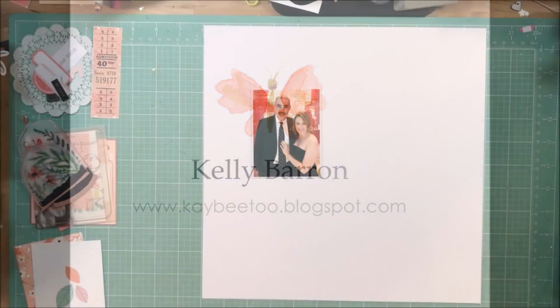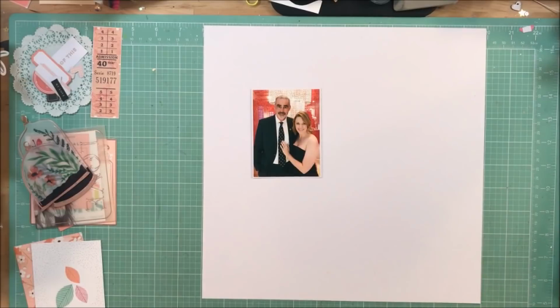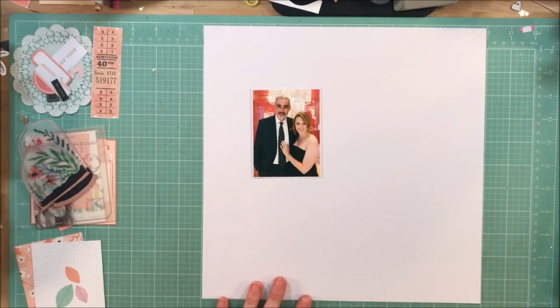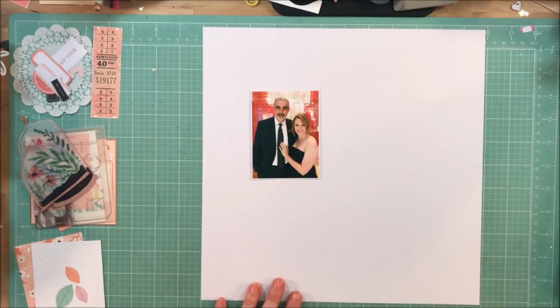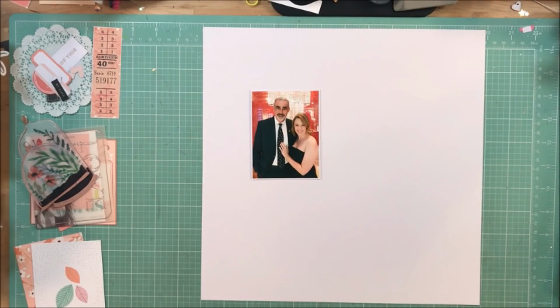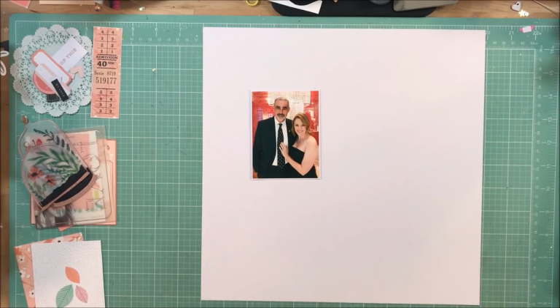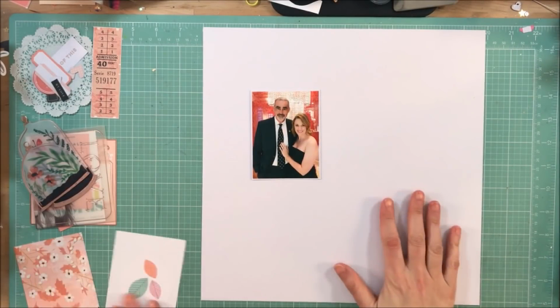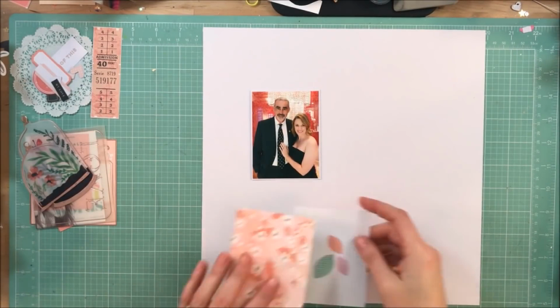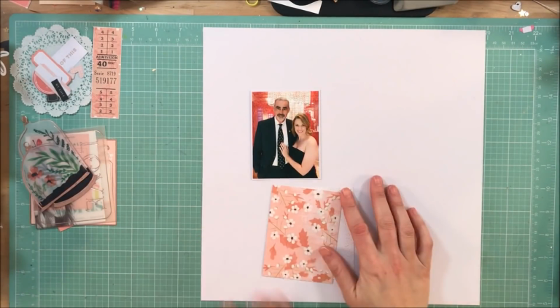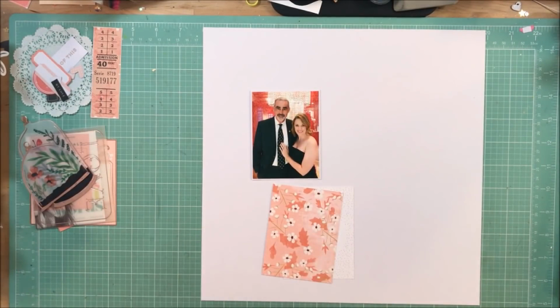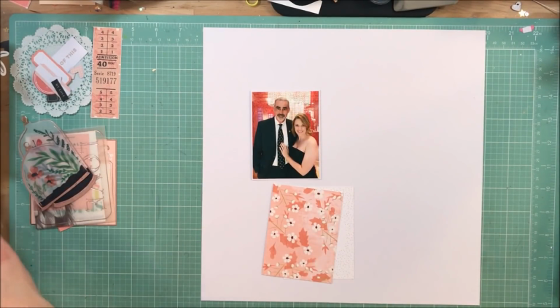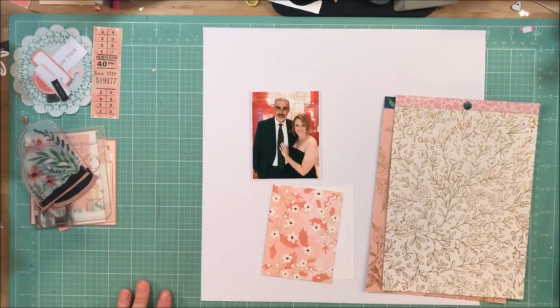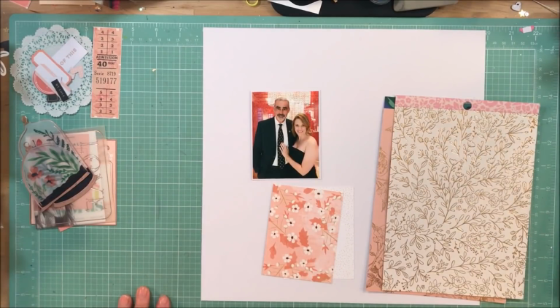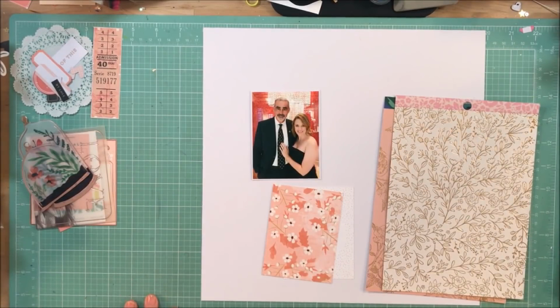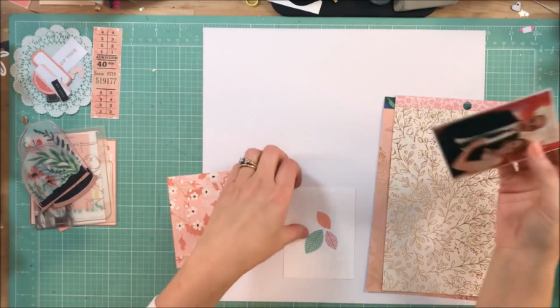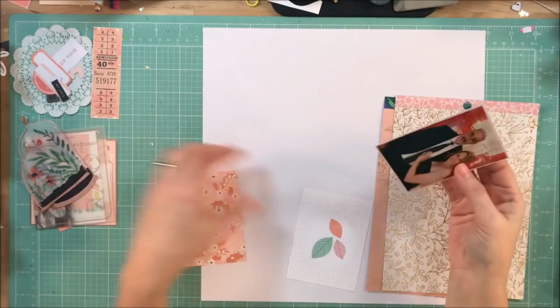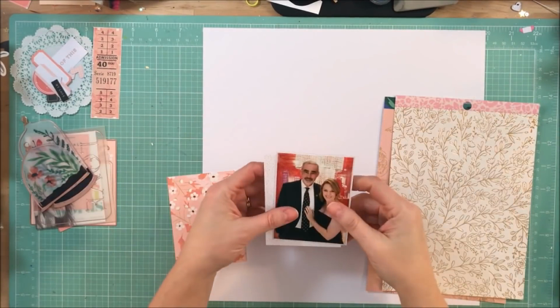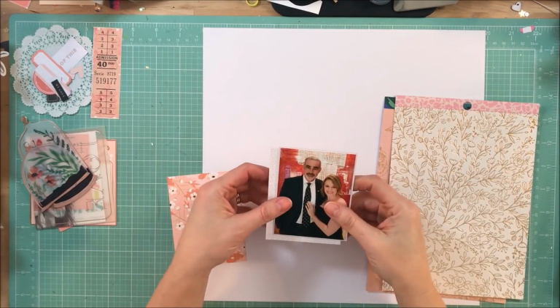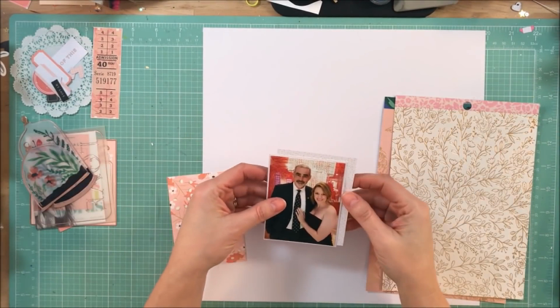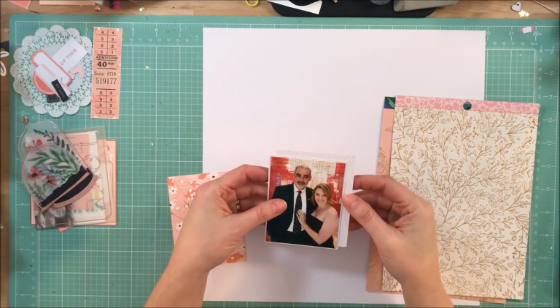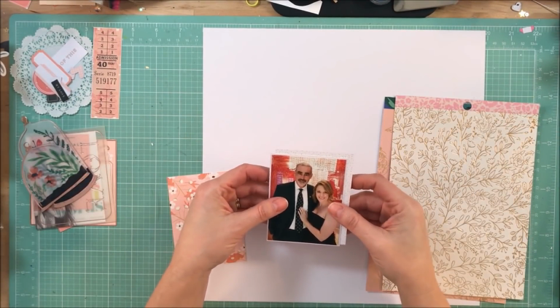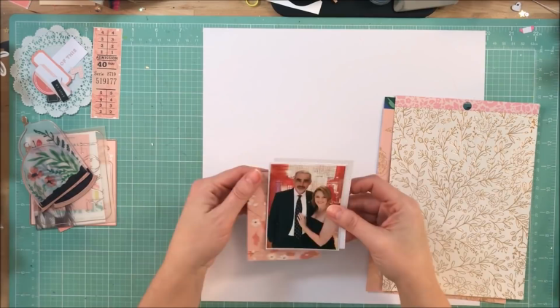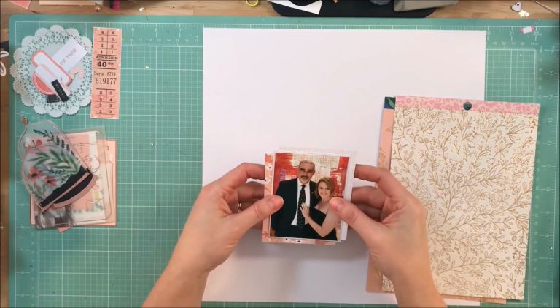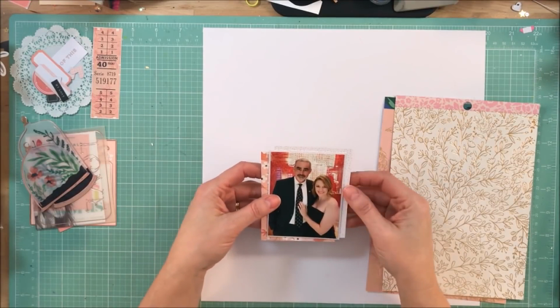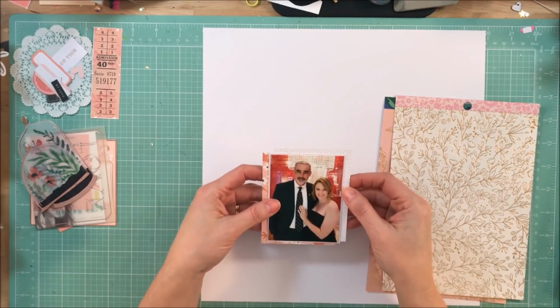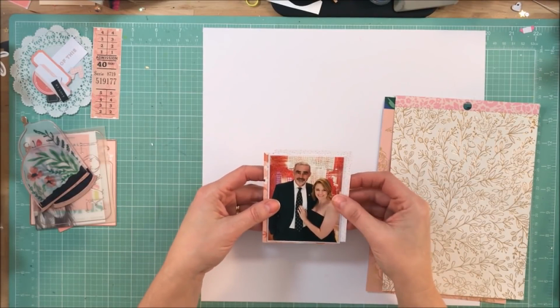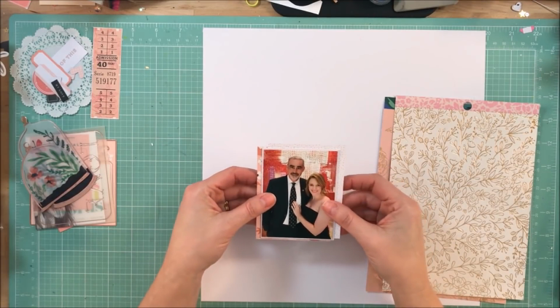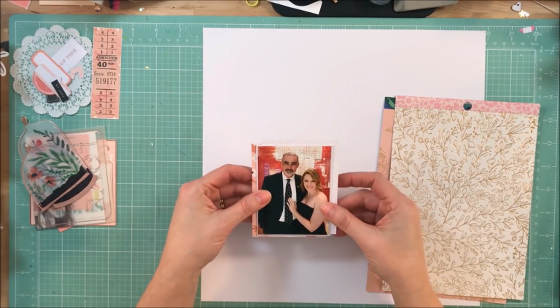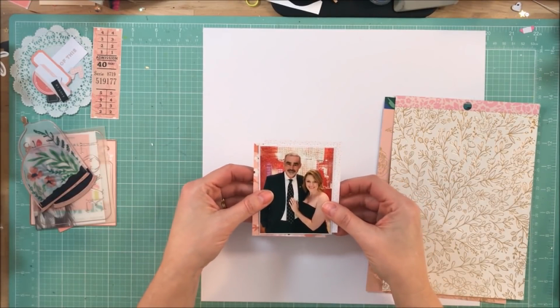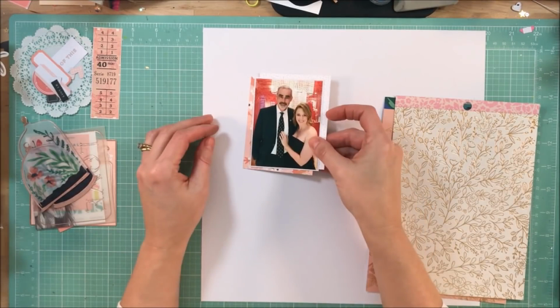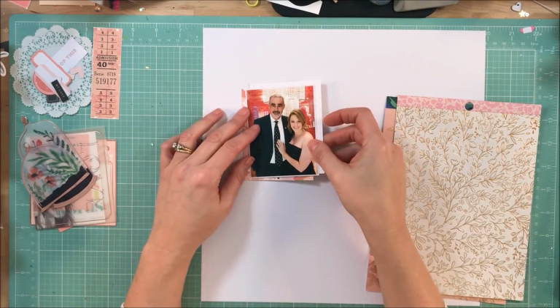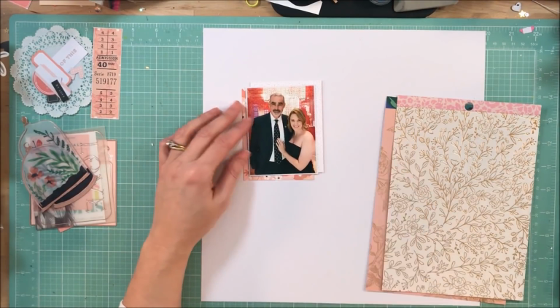Hey guys, this is Kelly. I'm back with another process video. This layout is for Citrus Twist, and I am using the gorgeous February kit called Cedar Grove. I'm using the main kit, the embellishment add-on, and the Project Life kit.